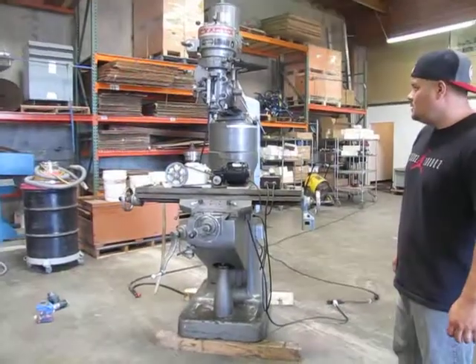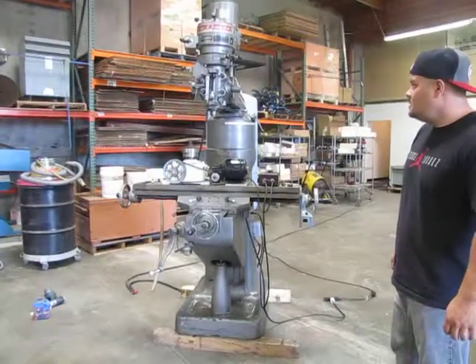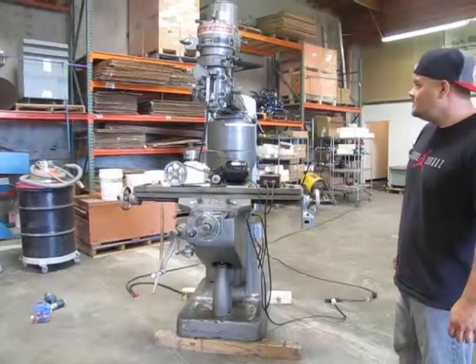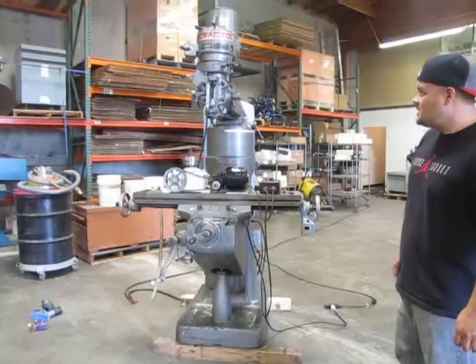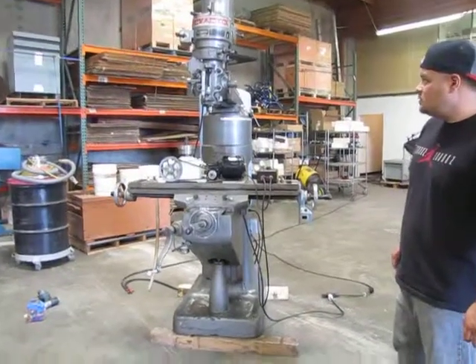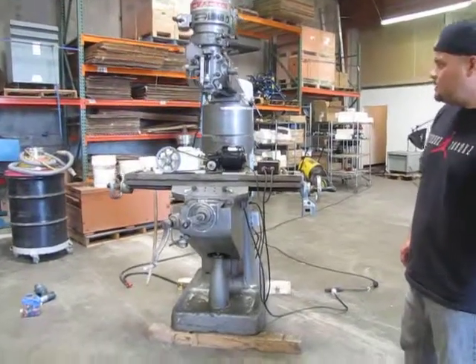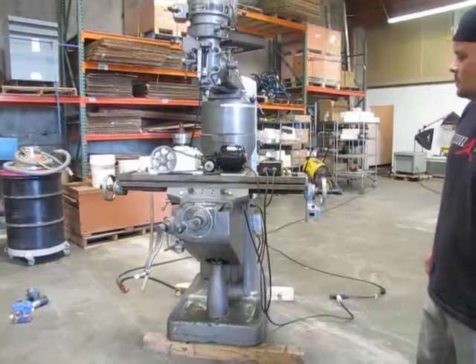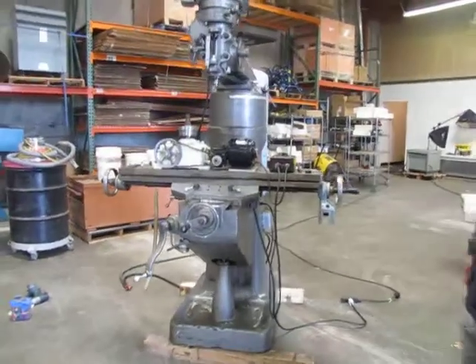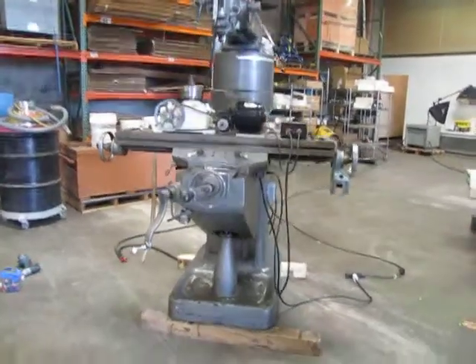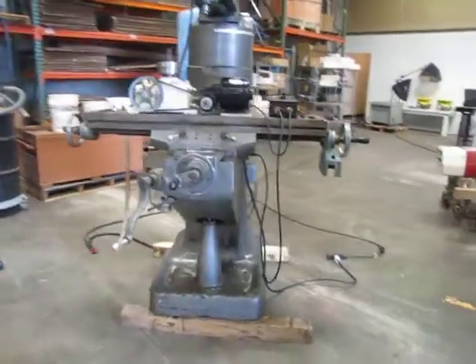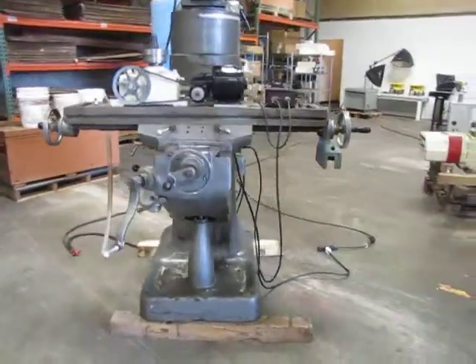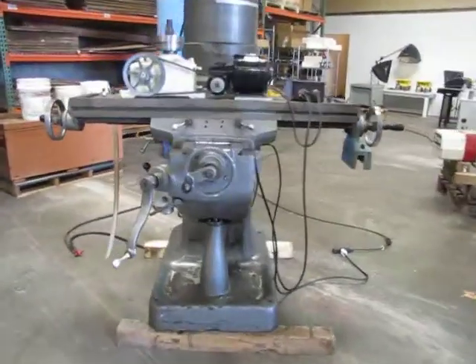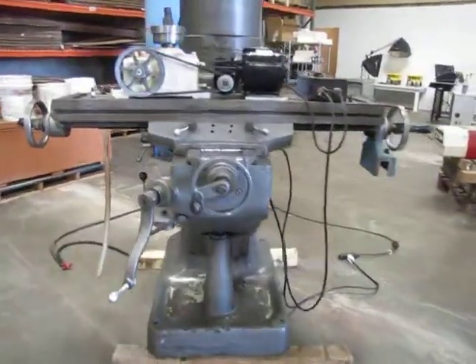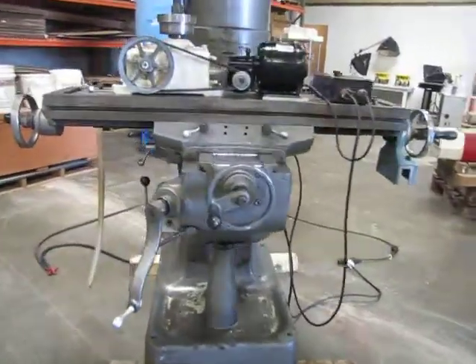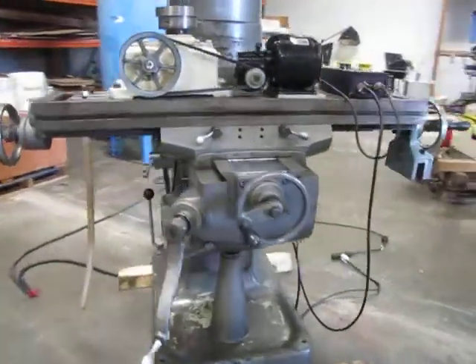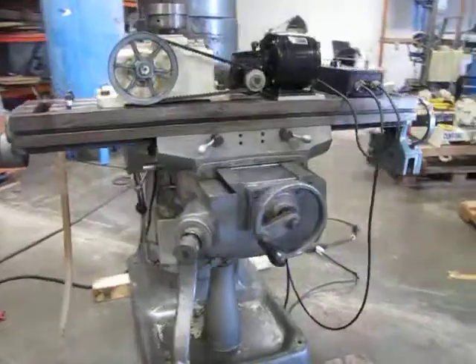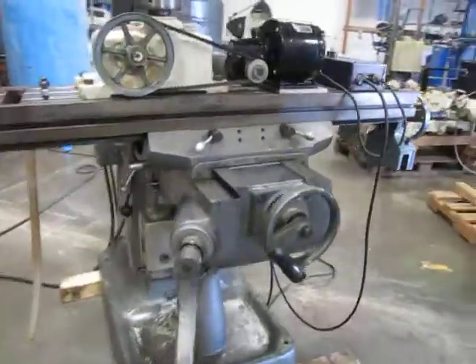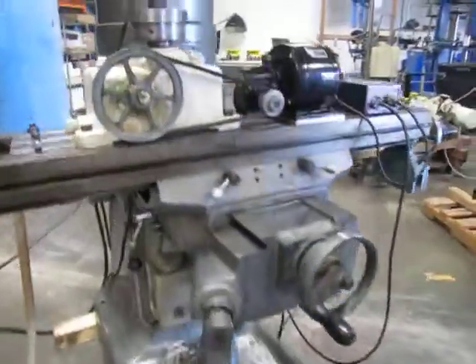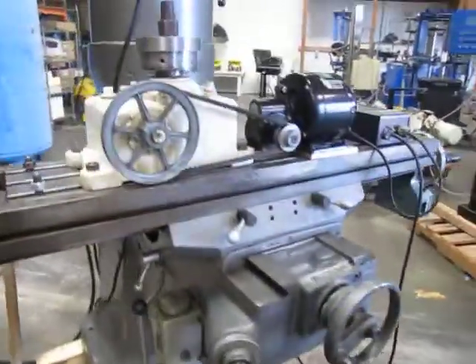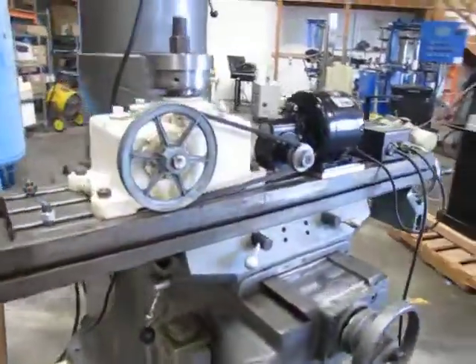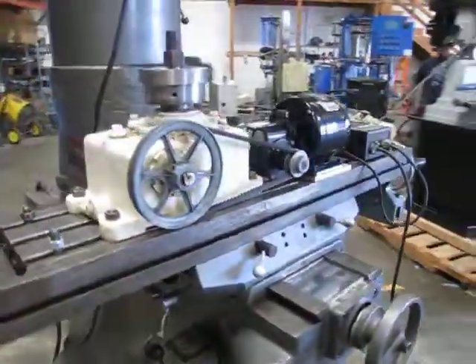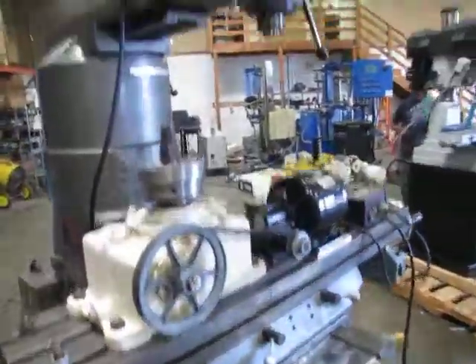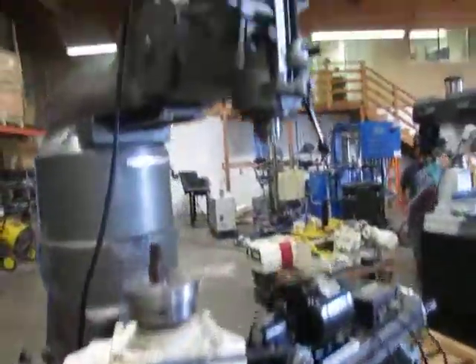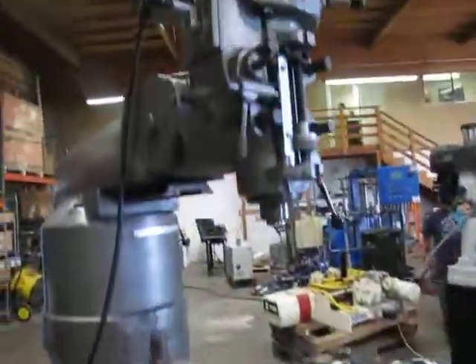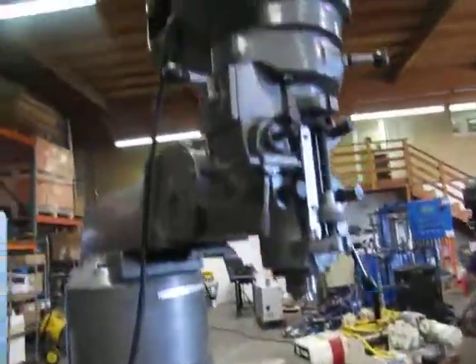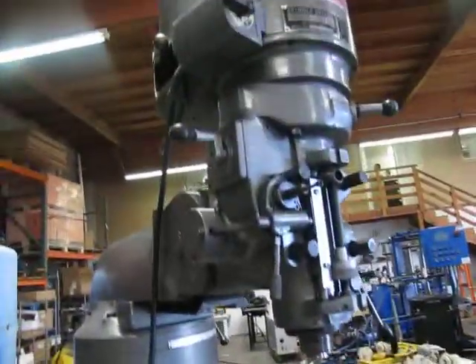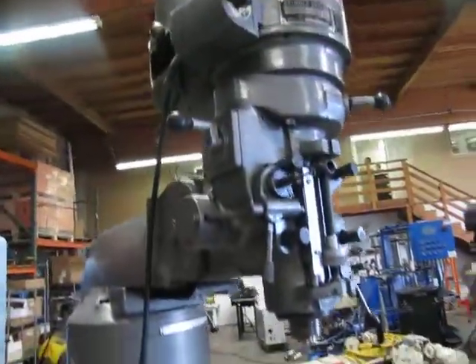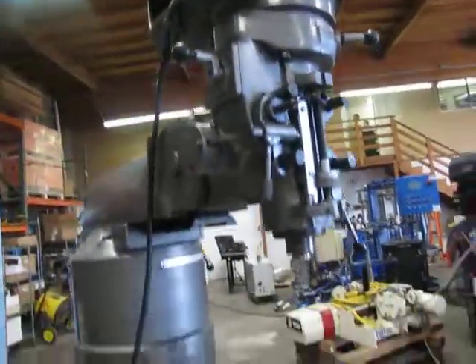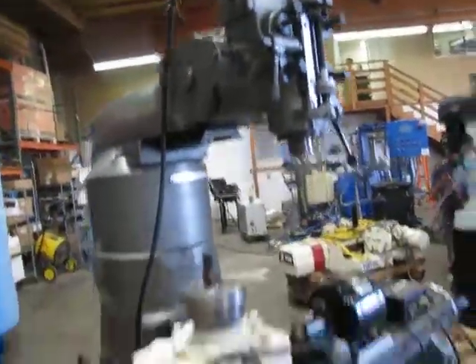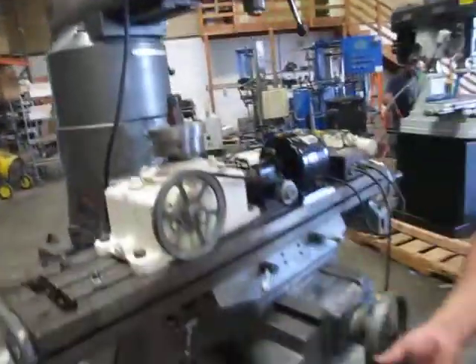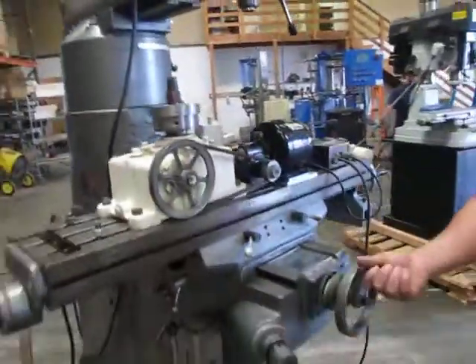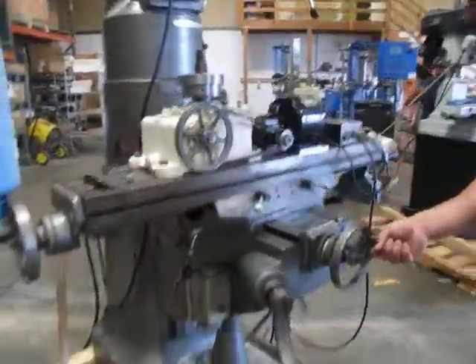Here we have an Exacto mill. We got it hooked up to 230 volt three phase power. Everything does function on this unit. So right now we're just going to show you the travels.